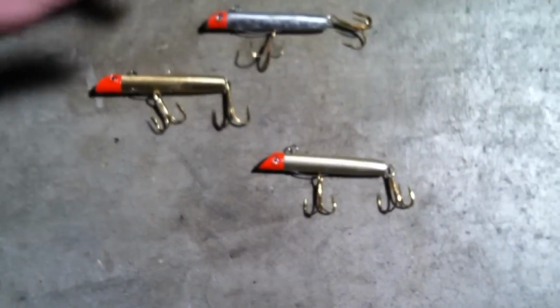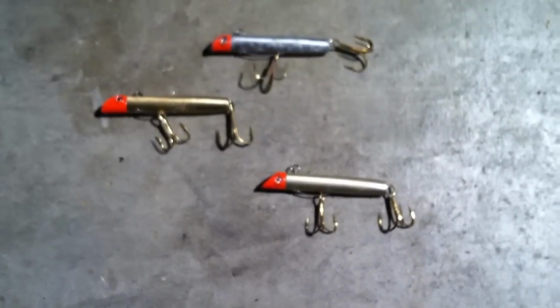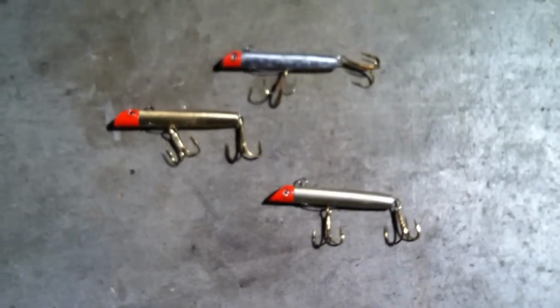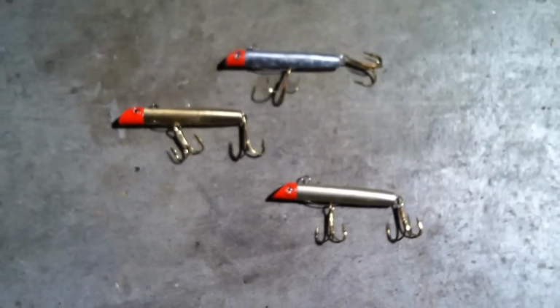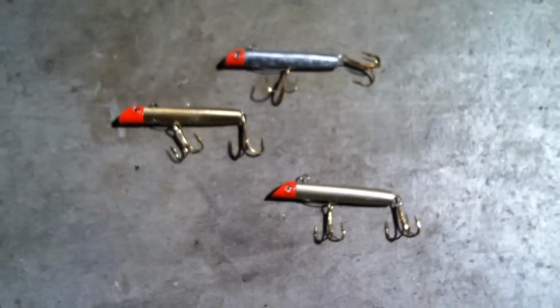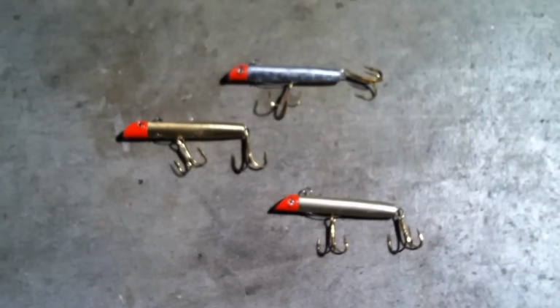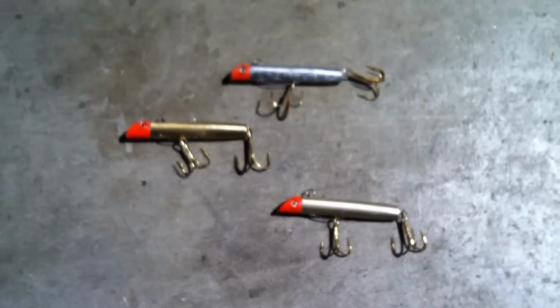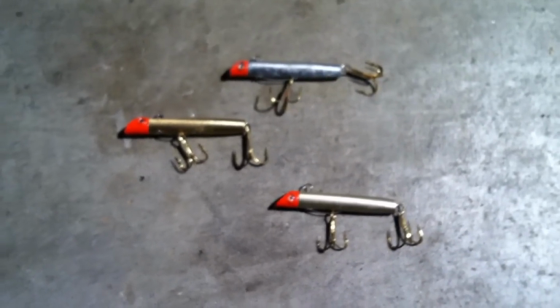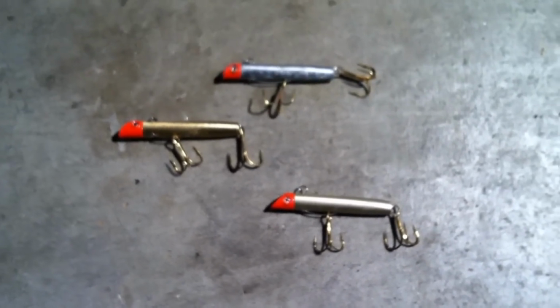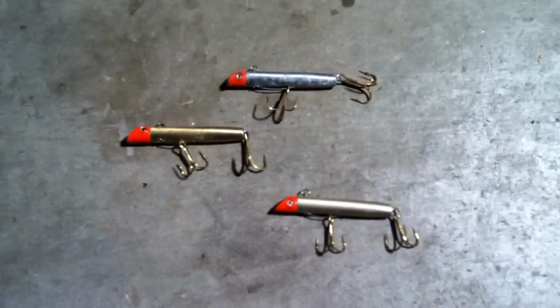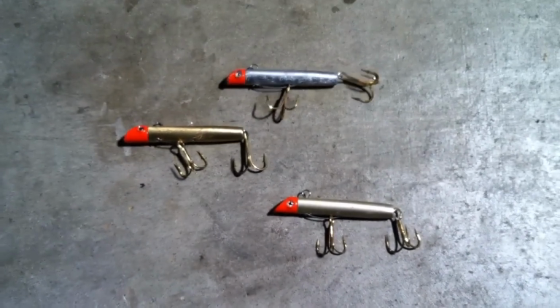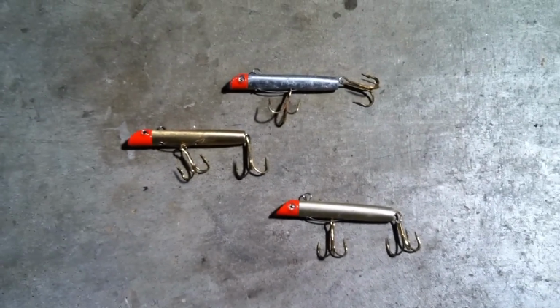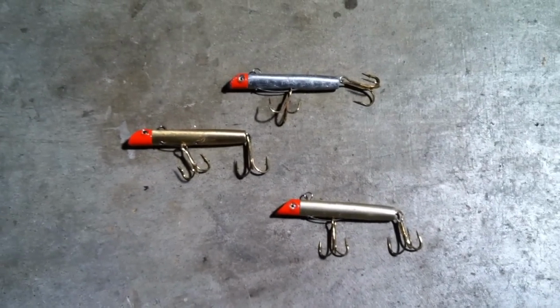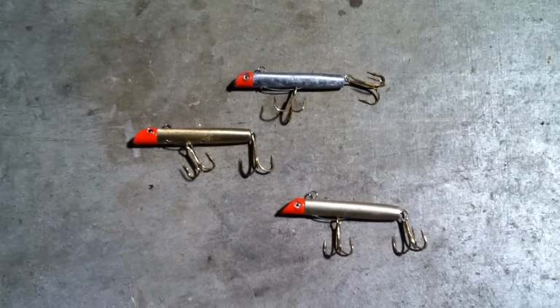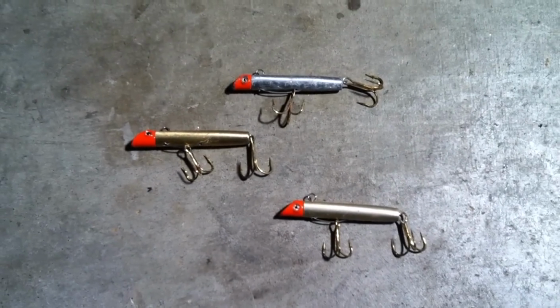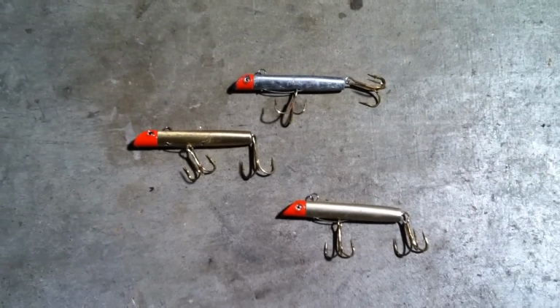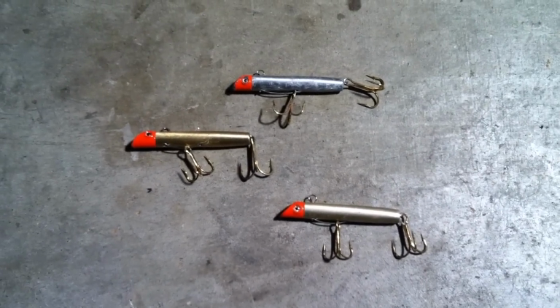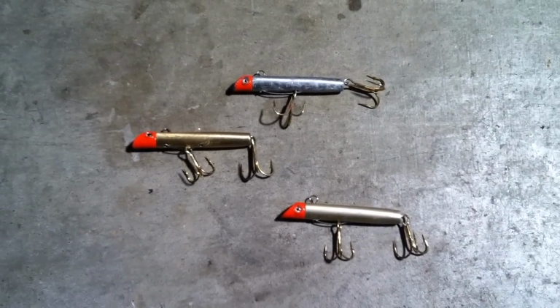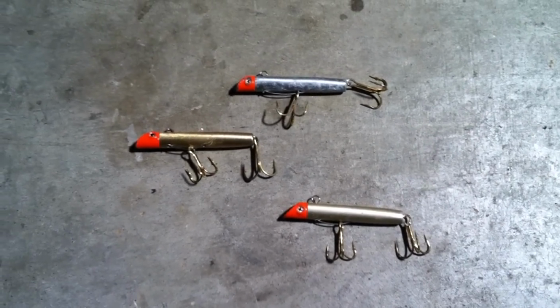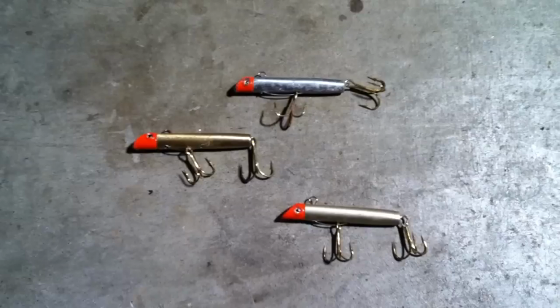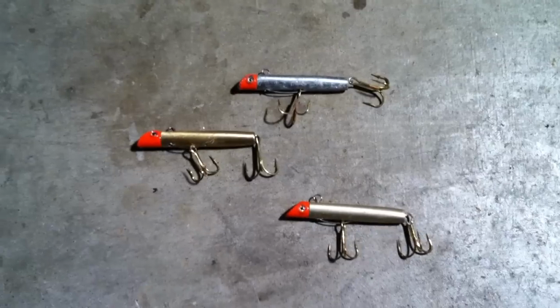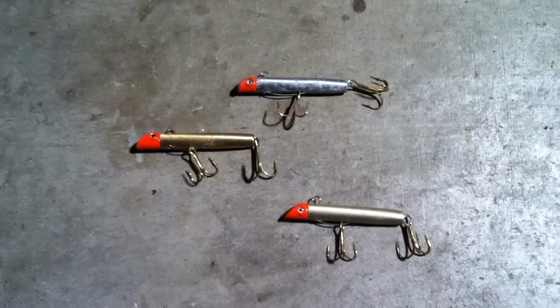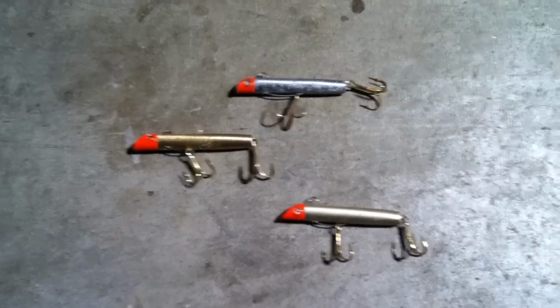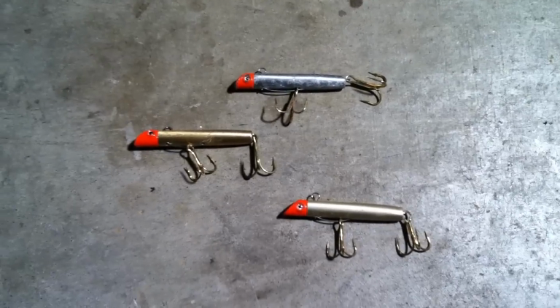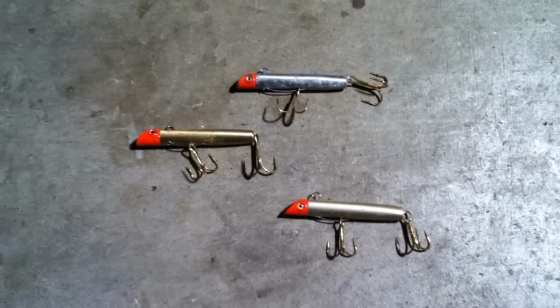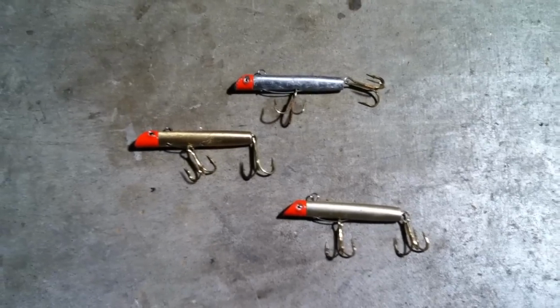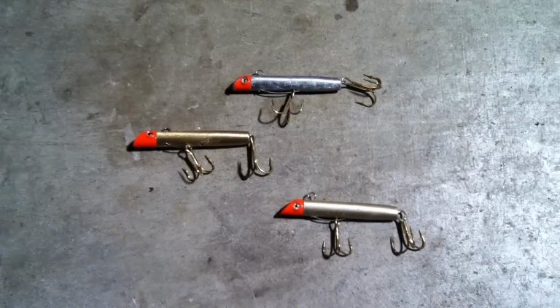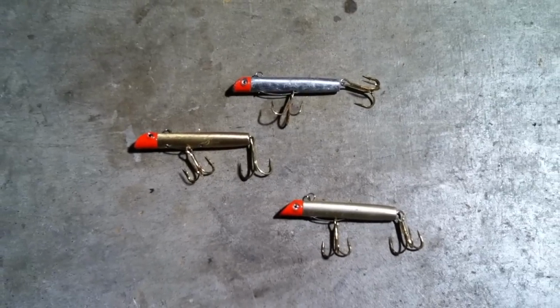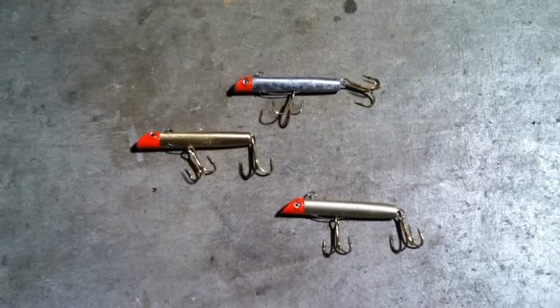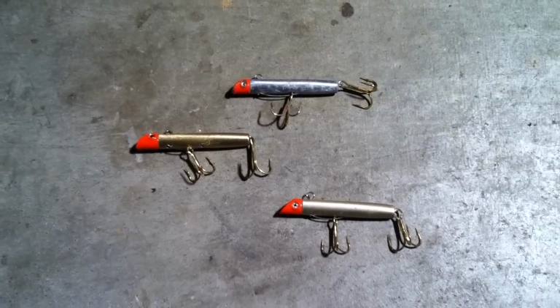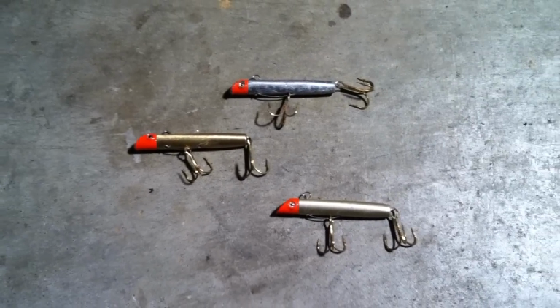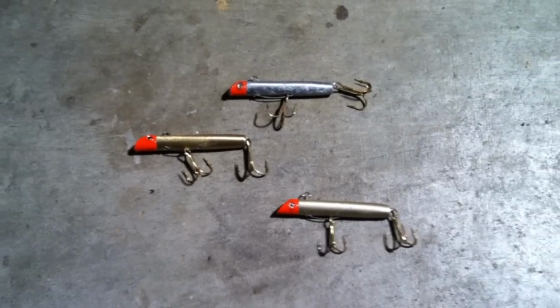The gotcha plug — definitely one of the best surf fishing lures you can get. Thanks for watching.